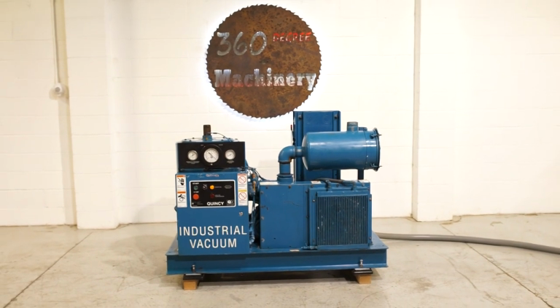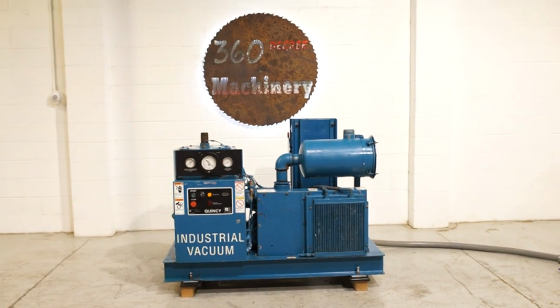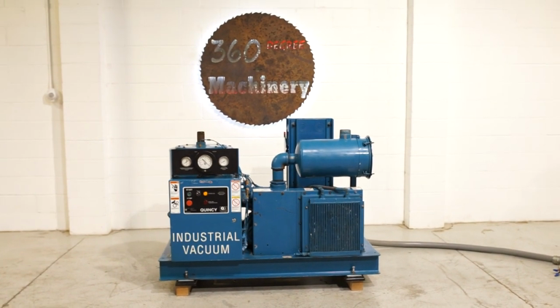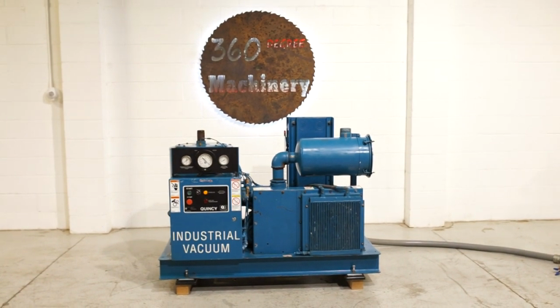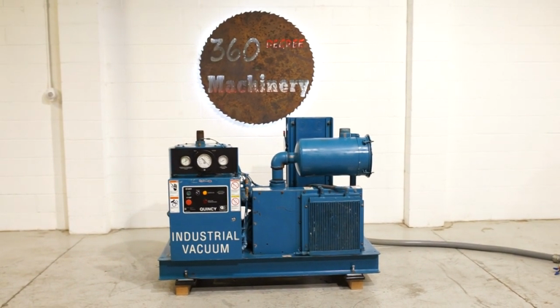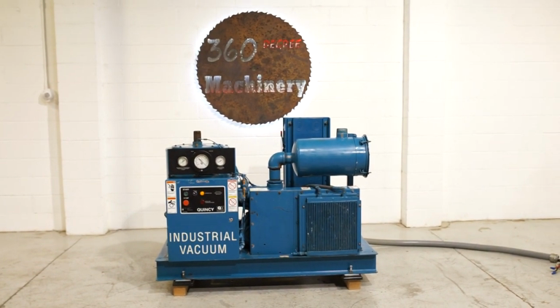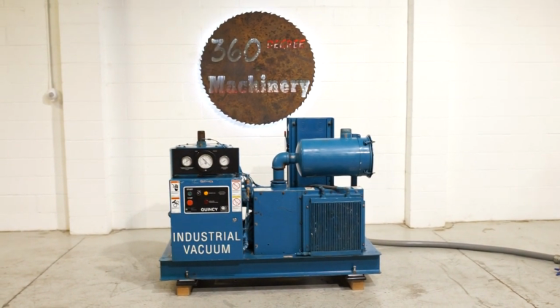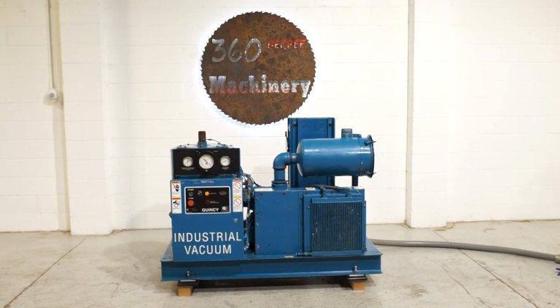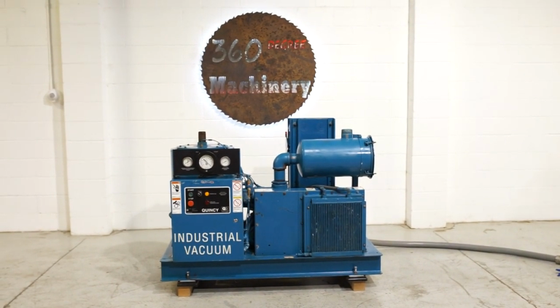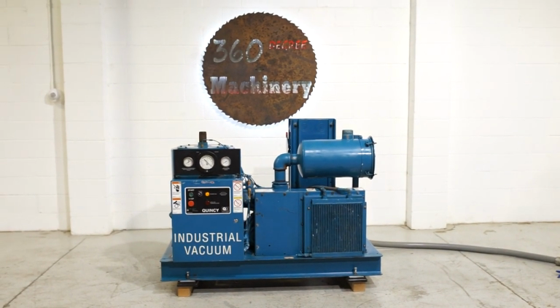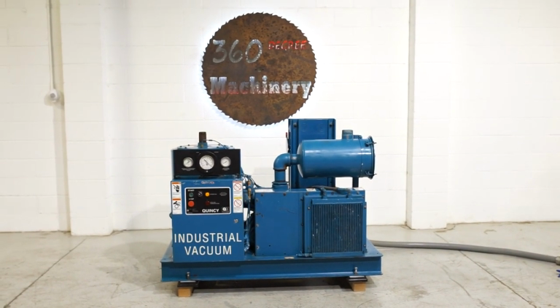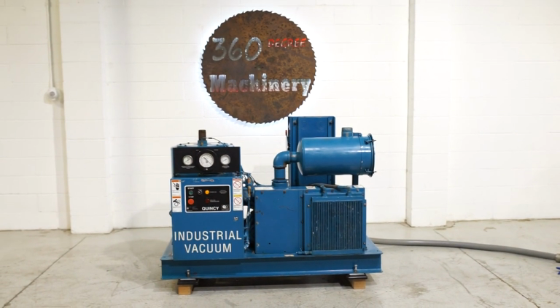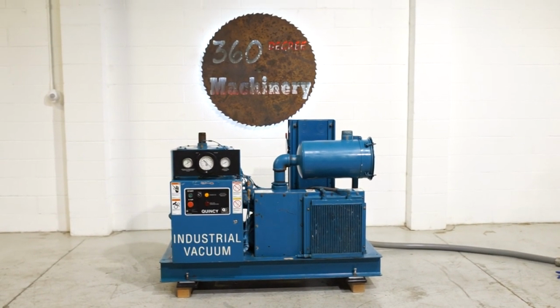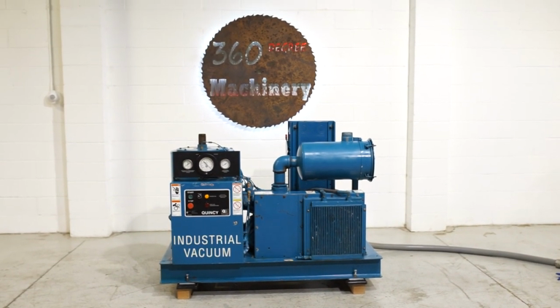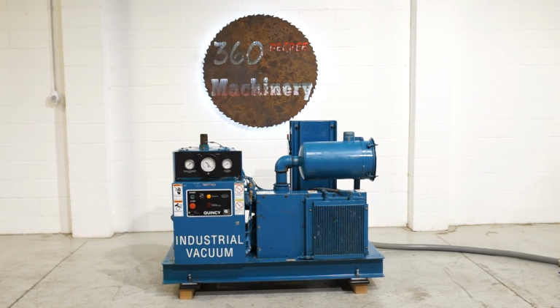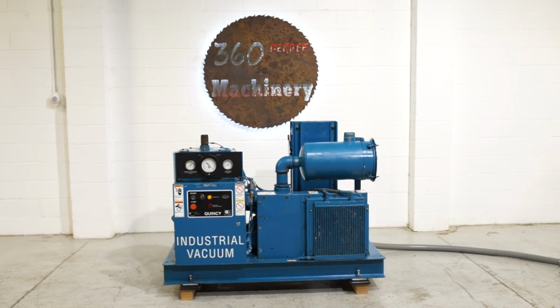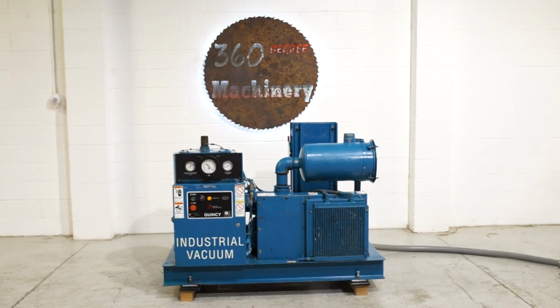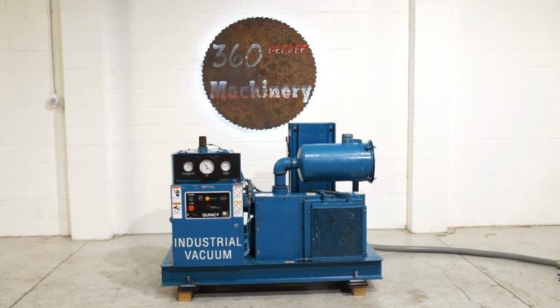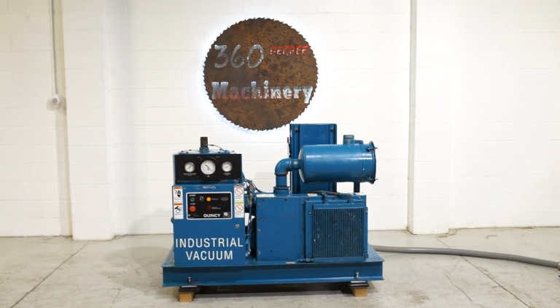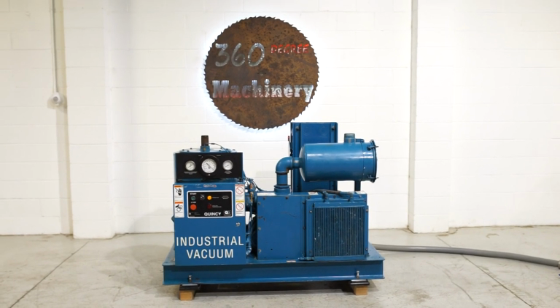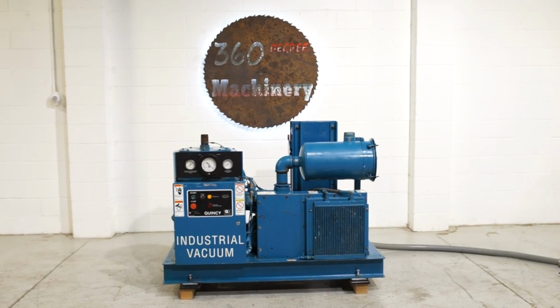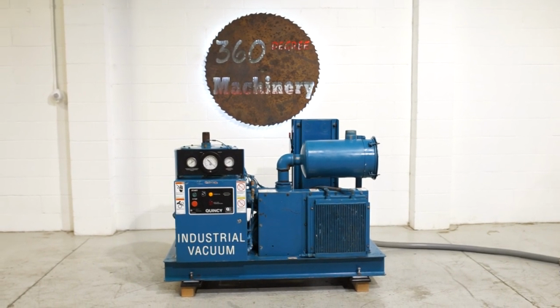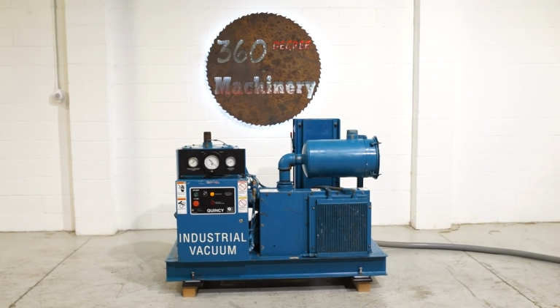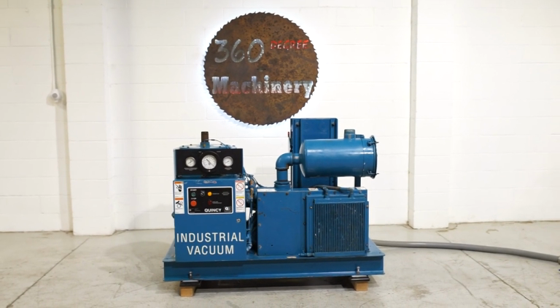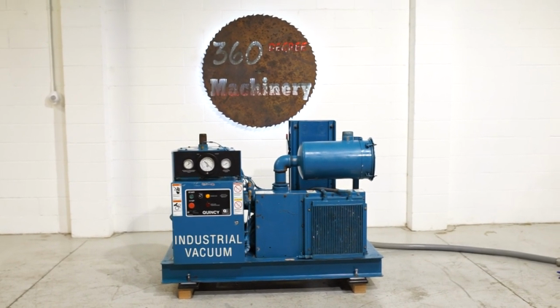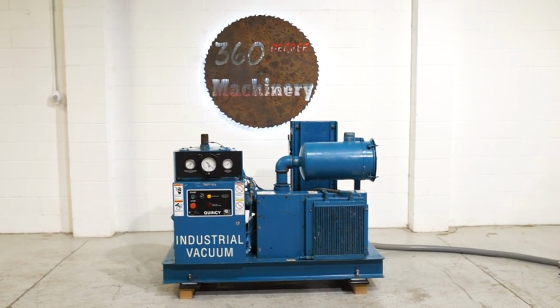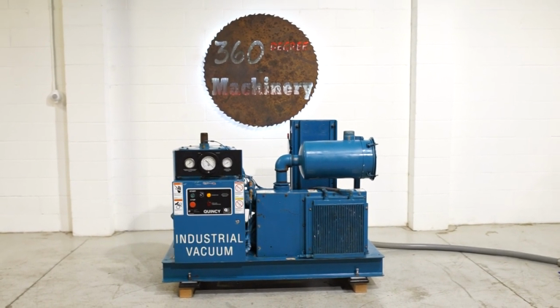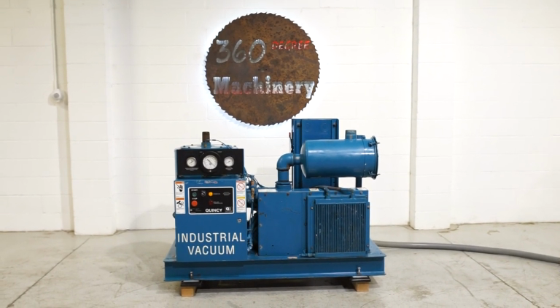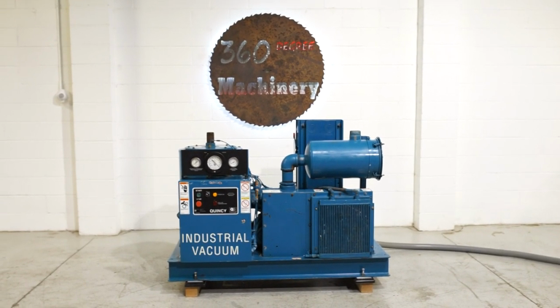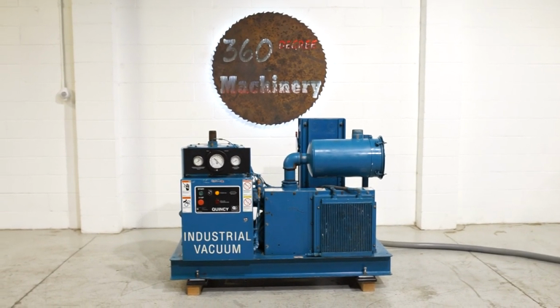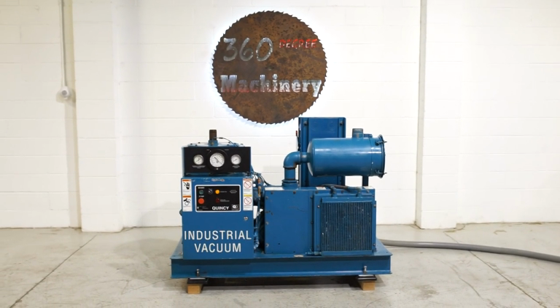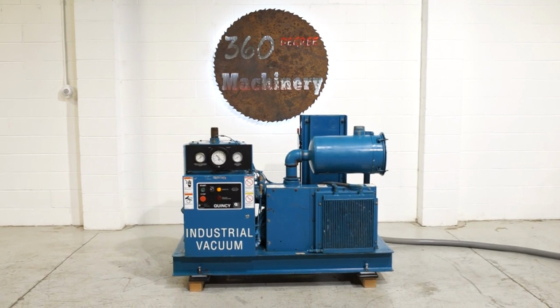If you have any questions or comments, you can reach us at info@360degreemachinery.com or give us a call at 630-229-6705. Thank you for tuning in to 360 Degree Machinery, helping you buy with confidence.